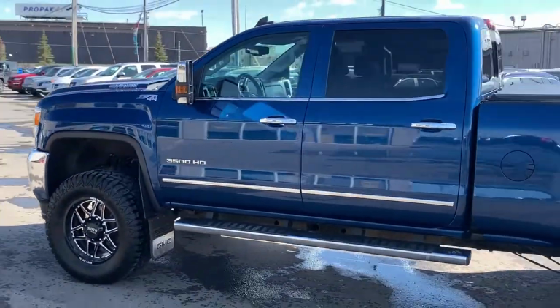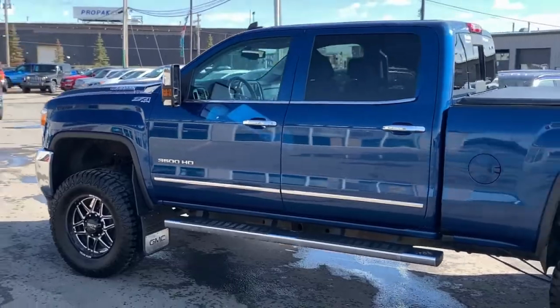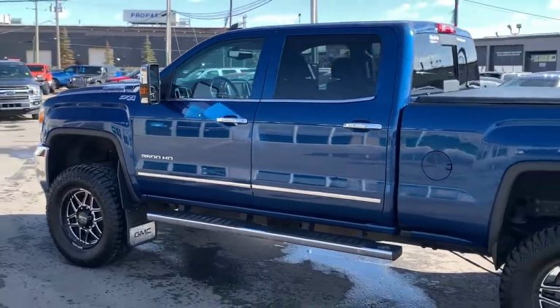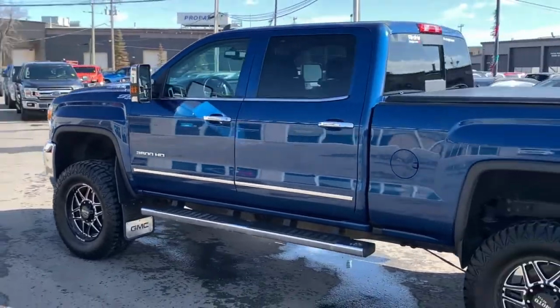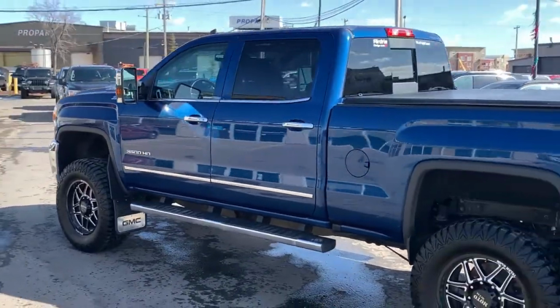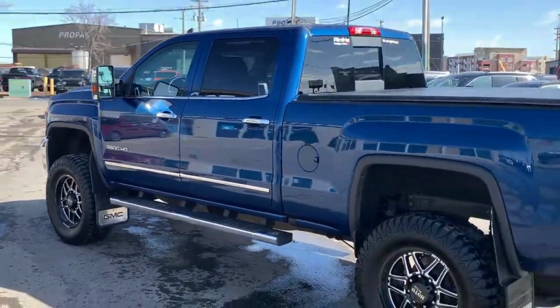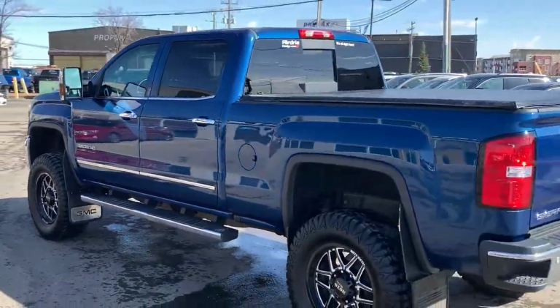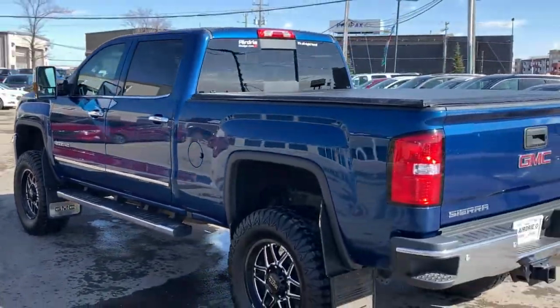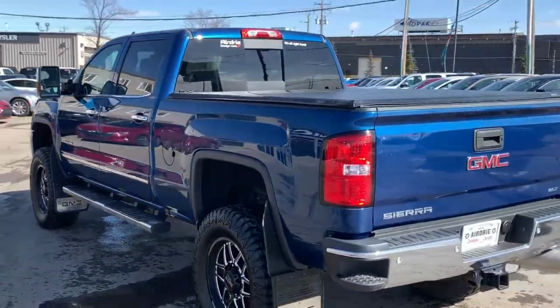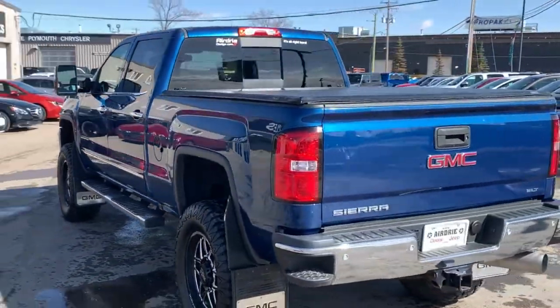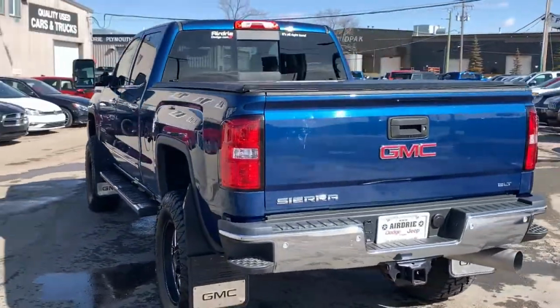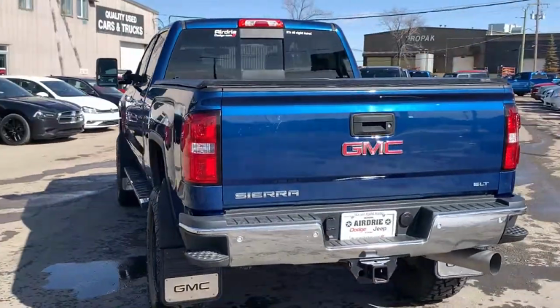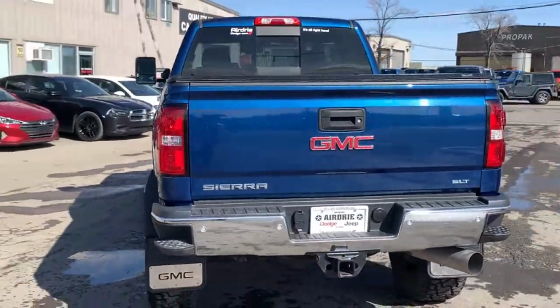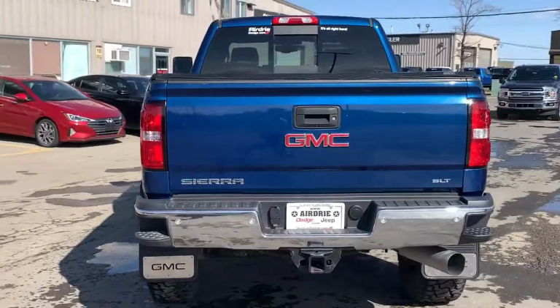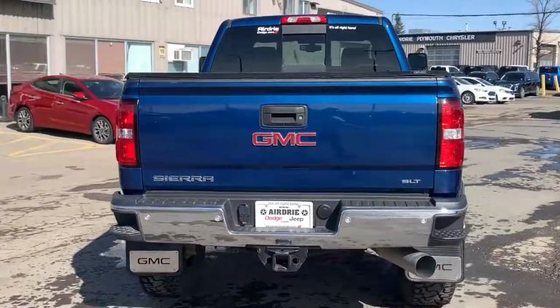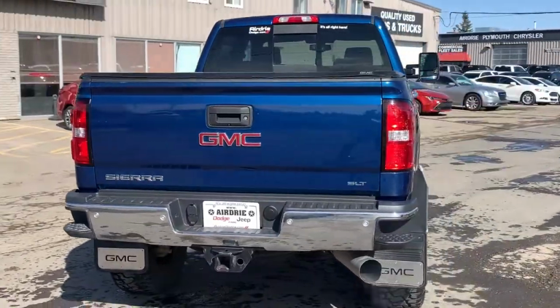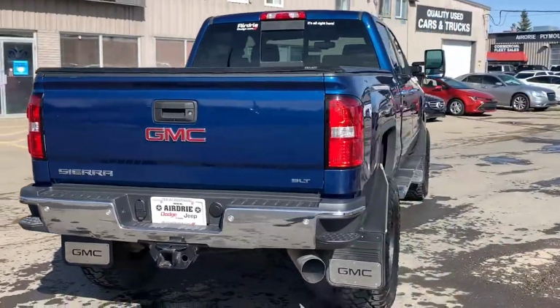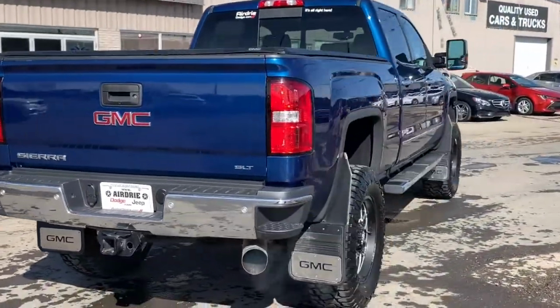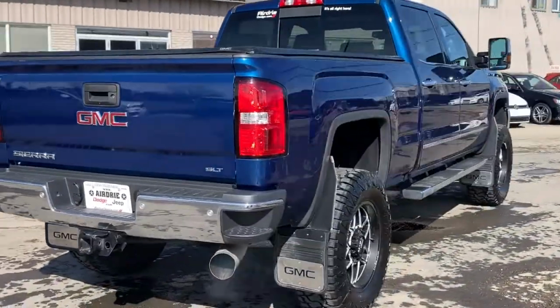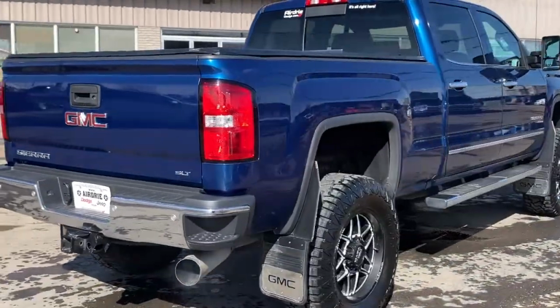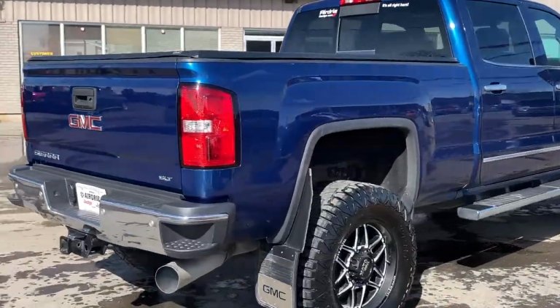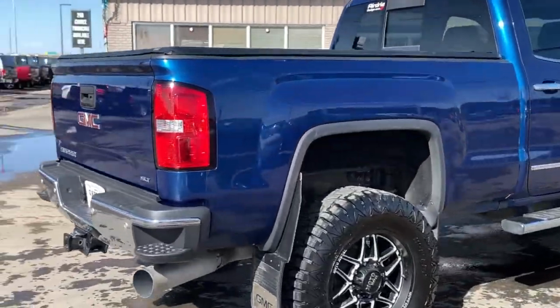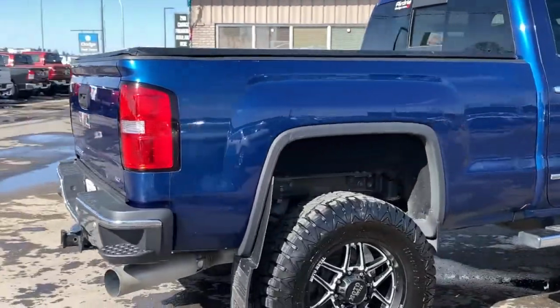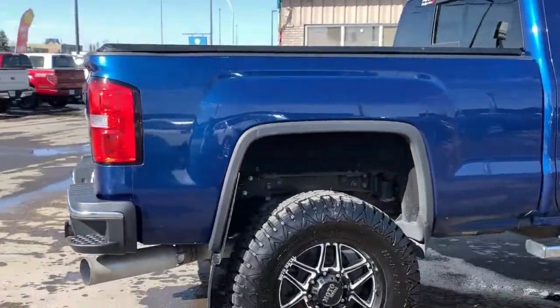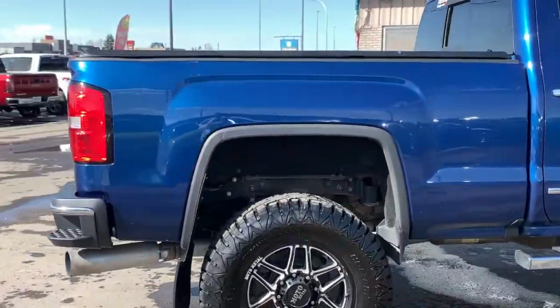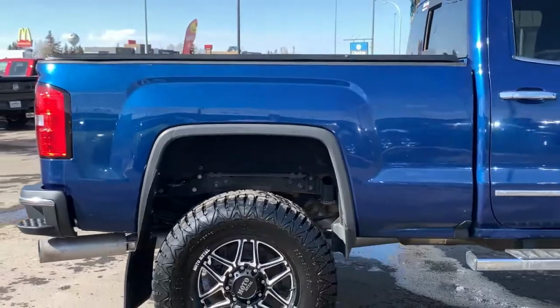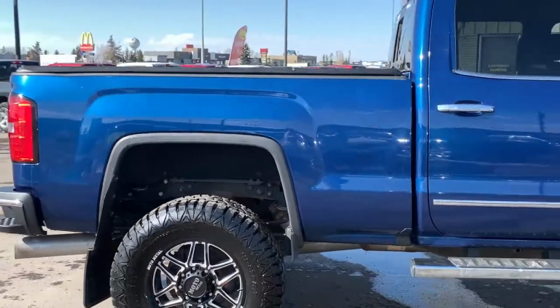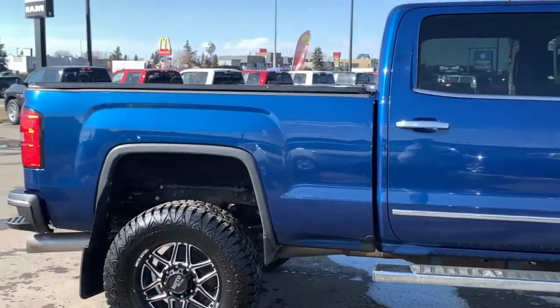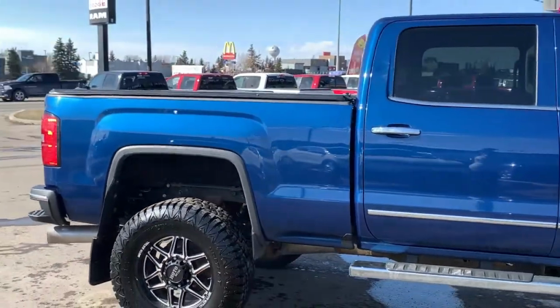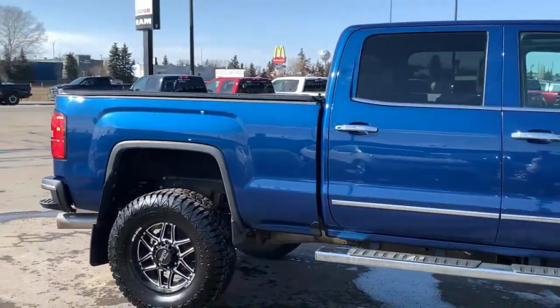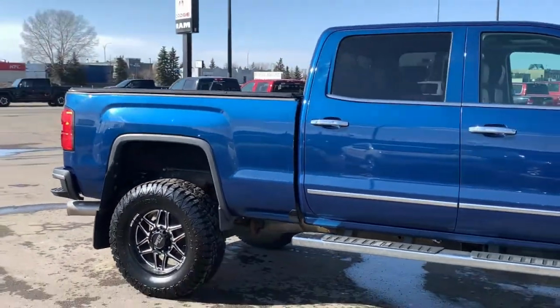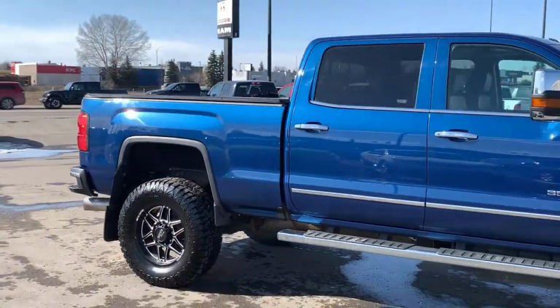It is also lifted, and you get those beautiful aftermarket wheels and tires. You get sidesteps helping you in, a rear sliding window, and a tonneau cover. Your trailer hitch receiver is on there as well — this truck just has so much to offer.